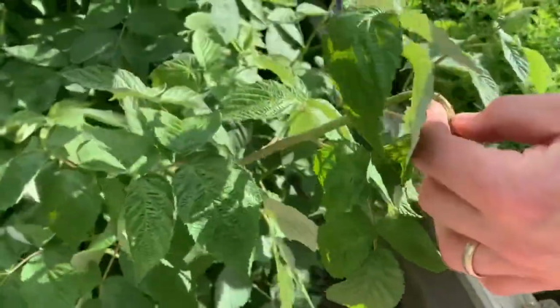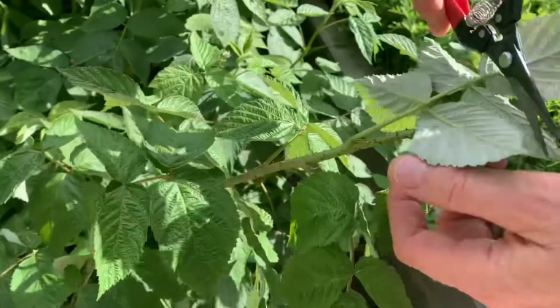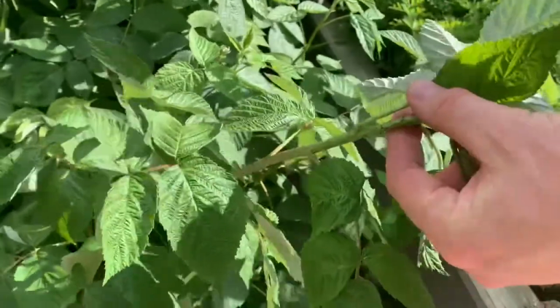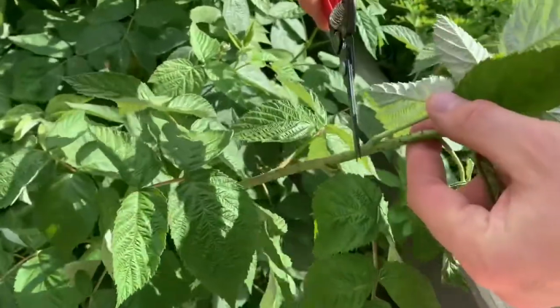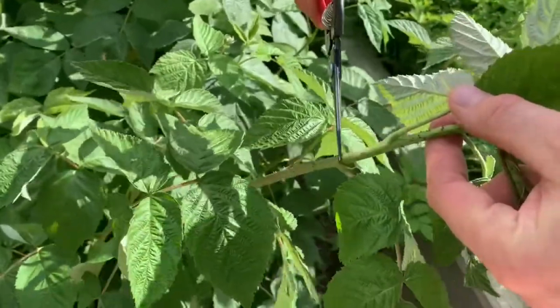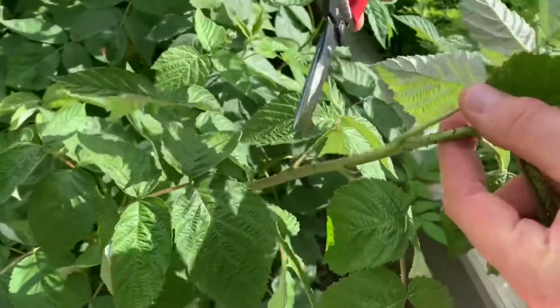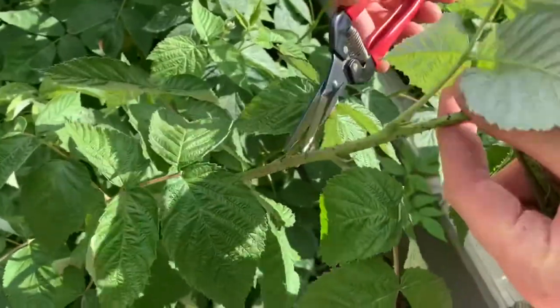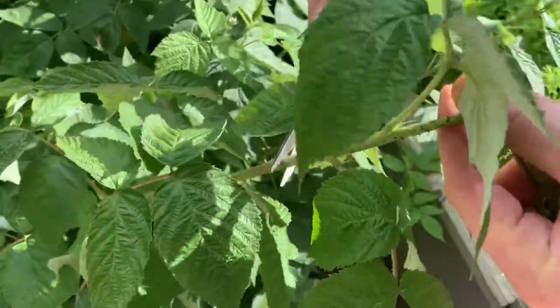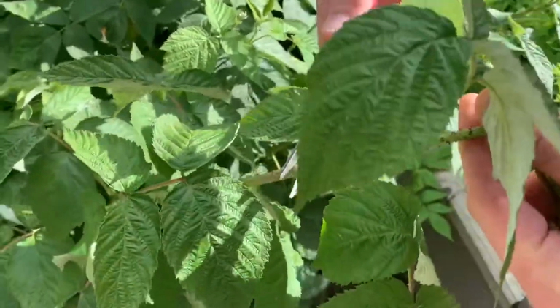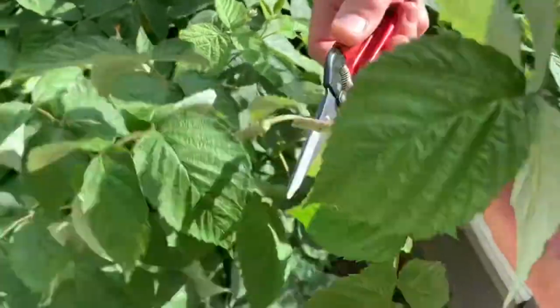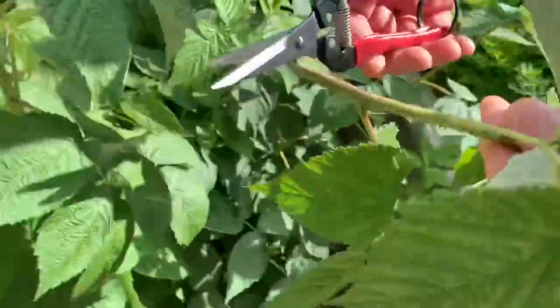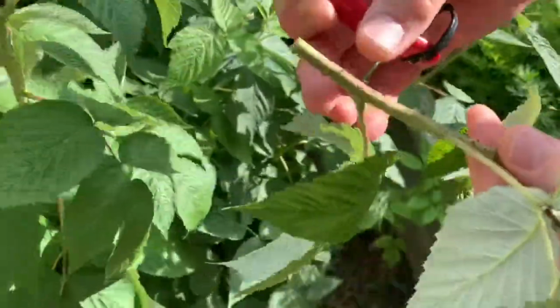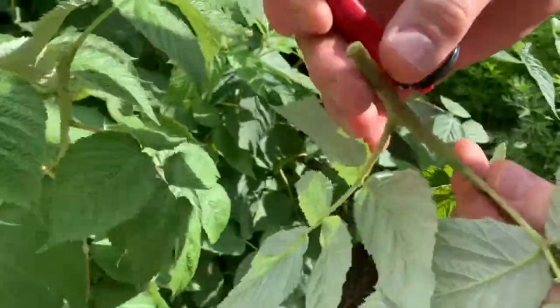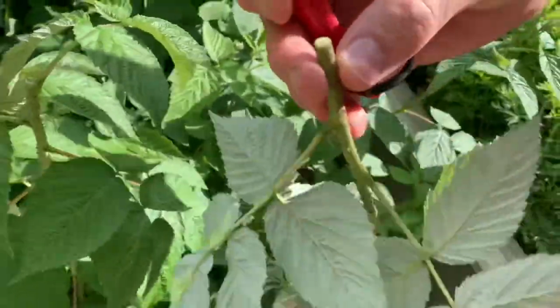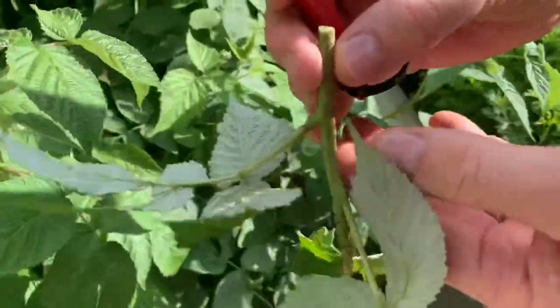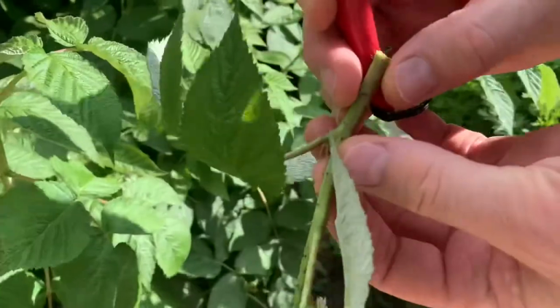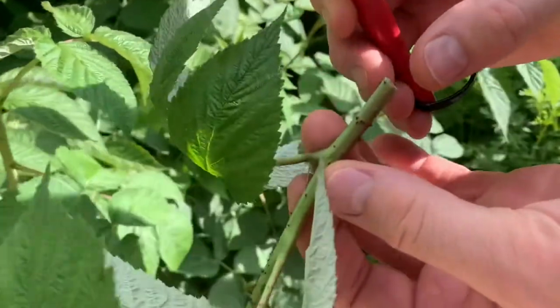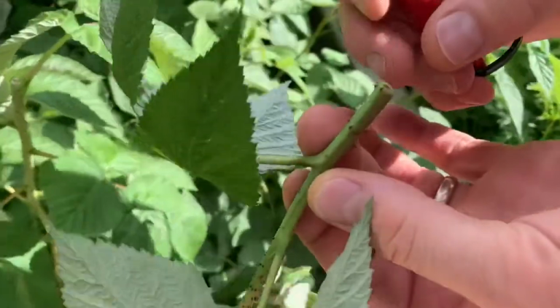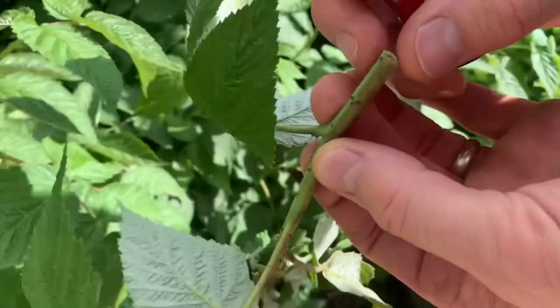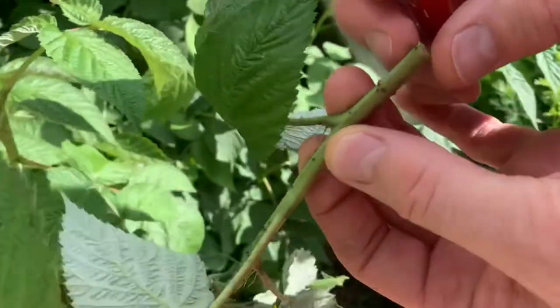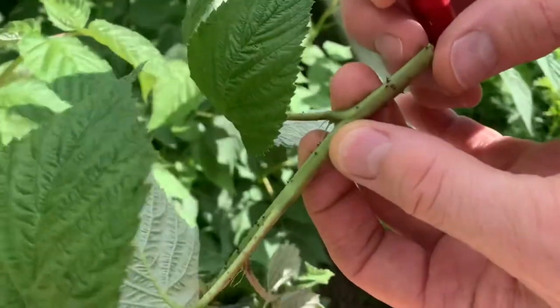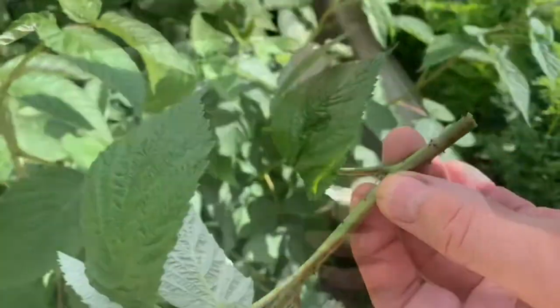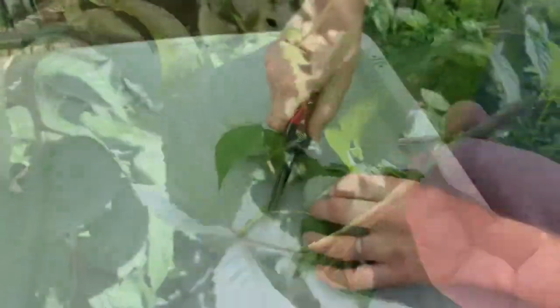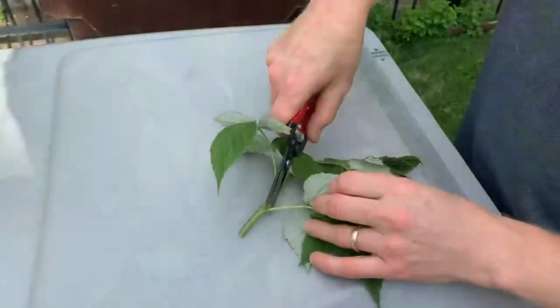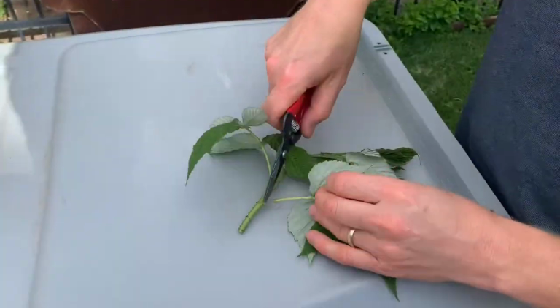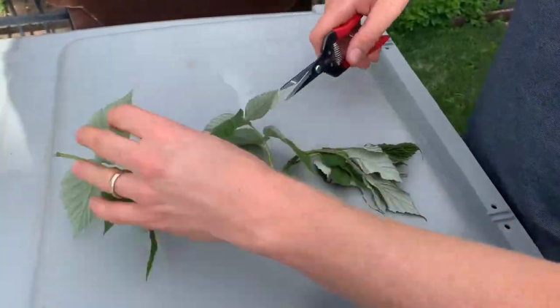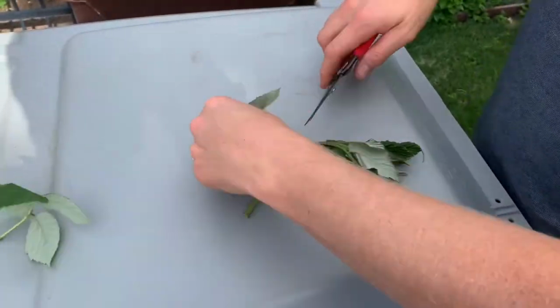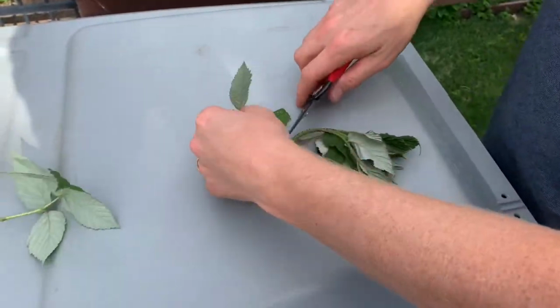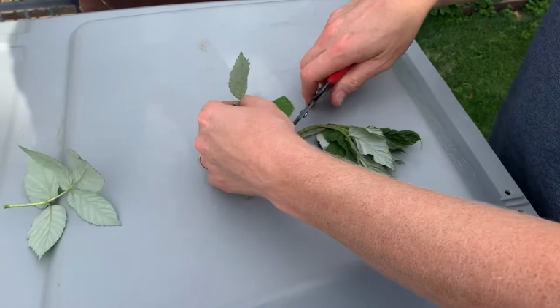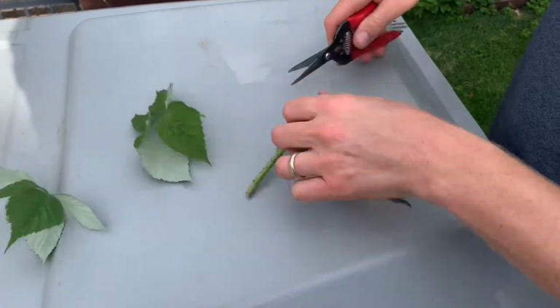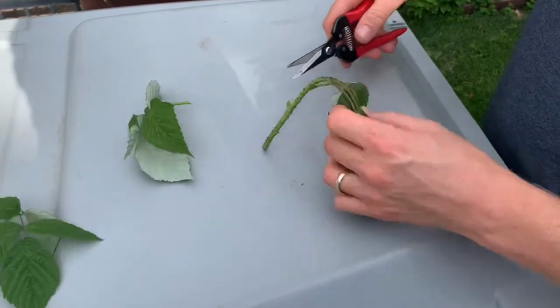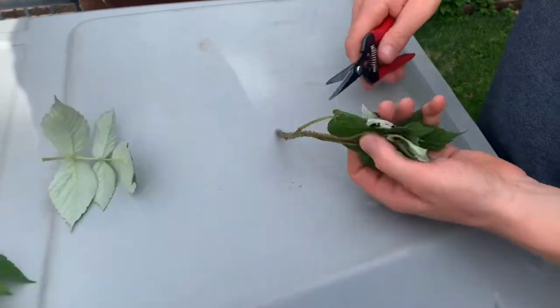I'm going to go down past one leaf to here and cut, and then we're going to split this open and see what we find. We're gonna dissect this plant to find out what's inside.